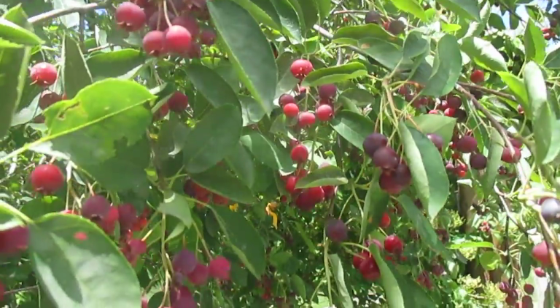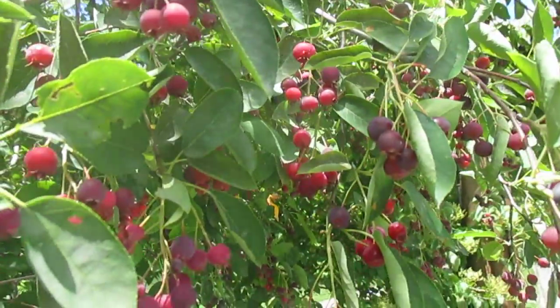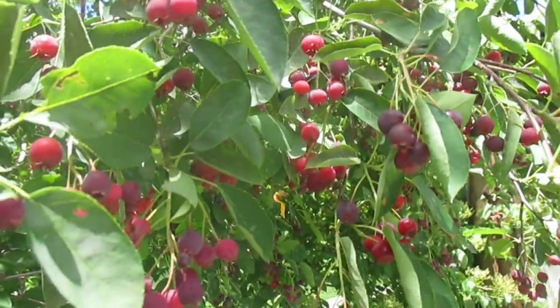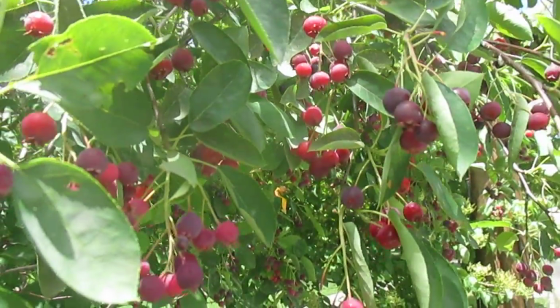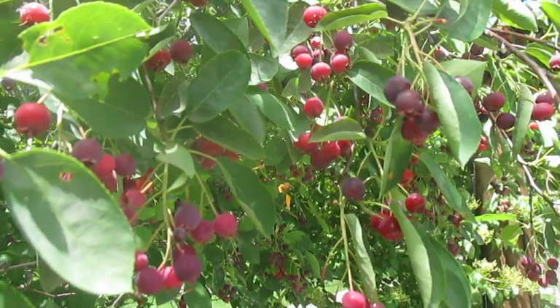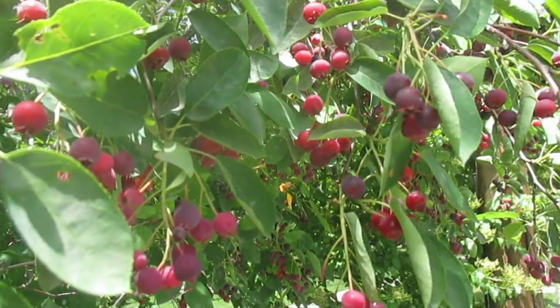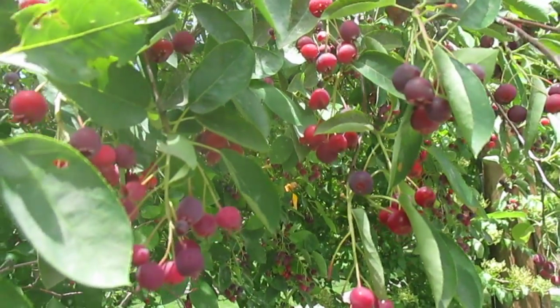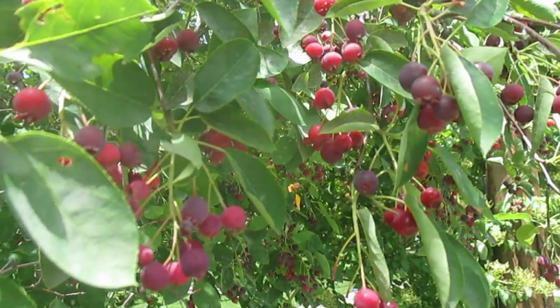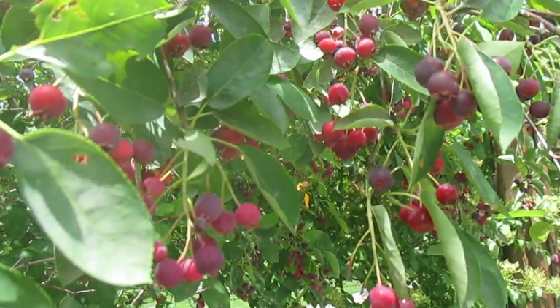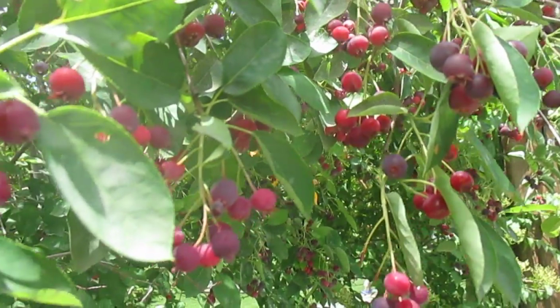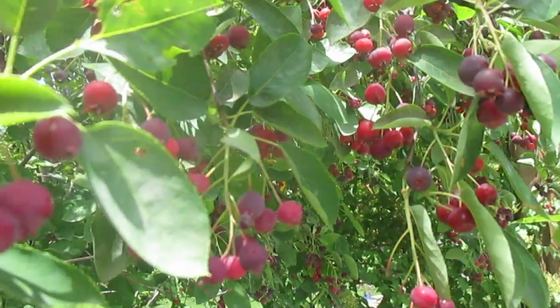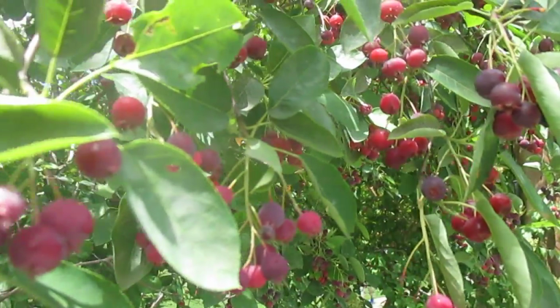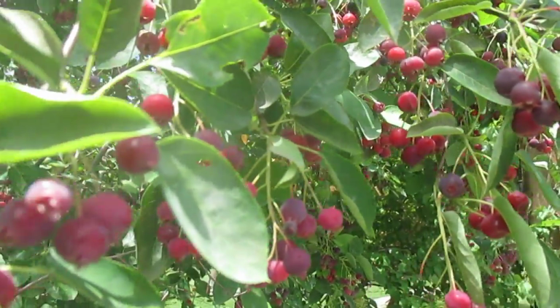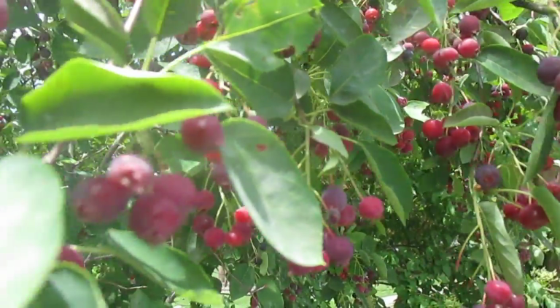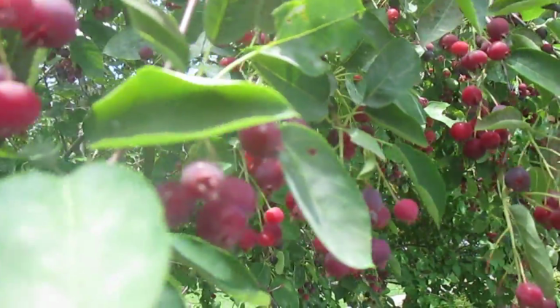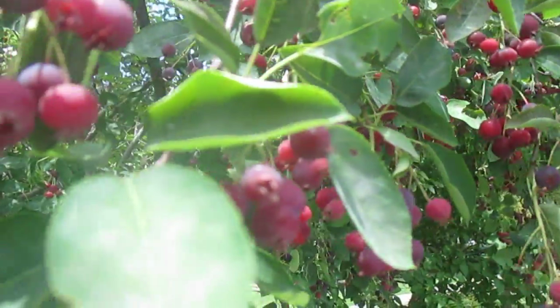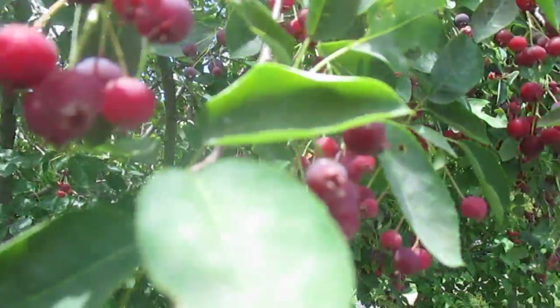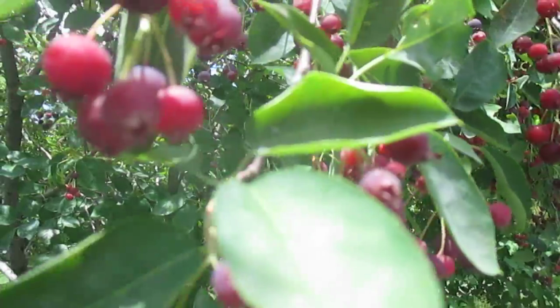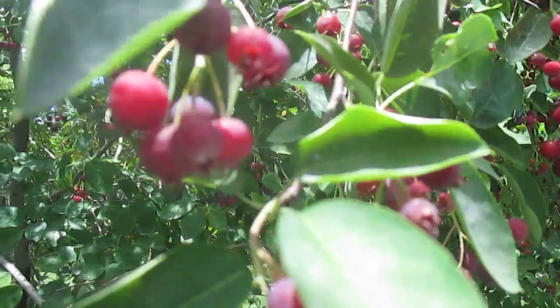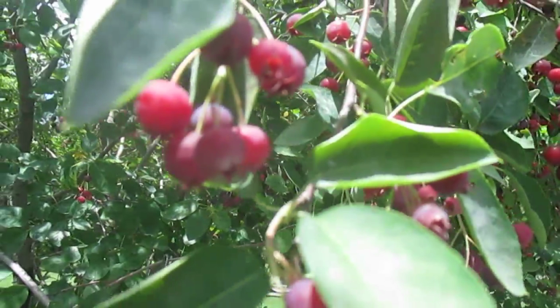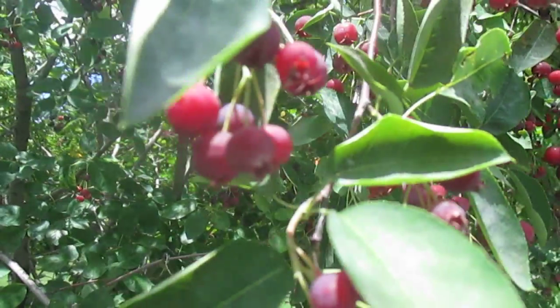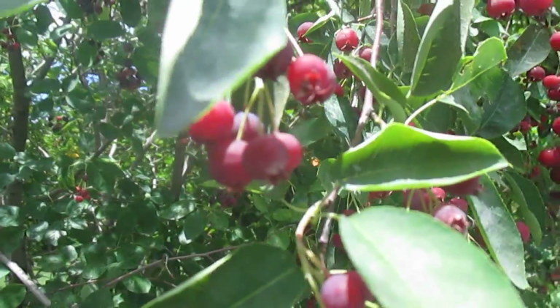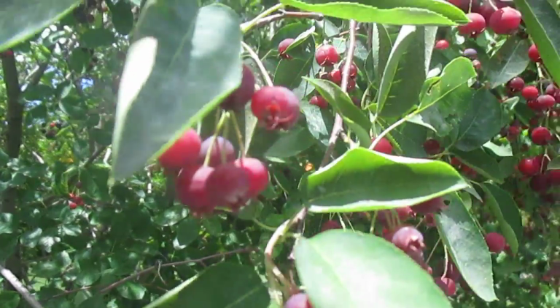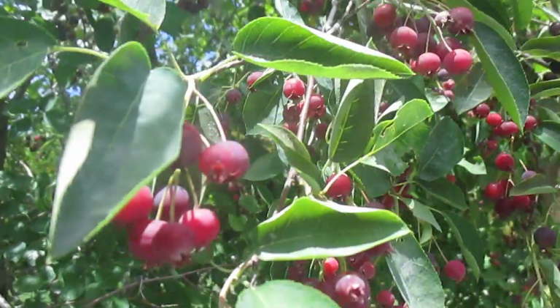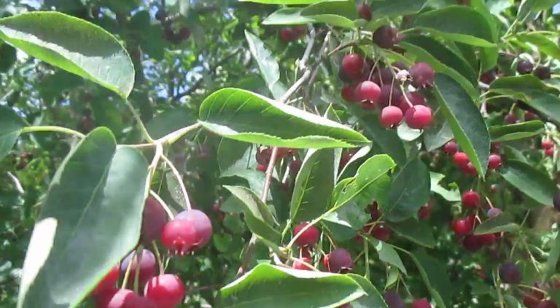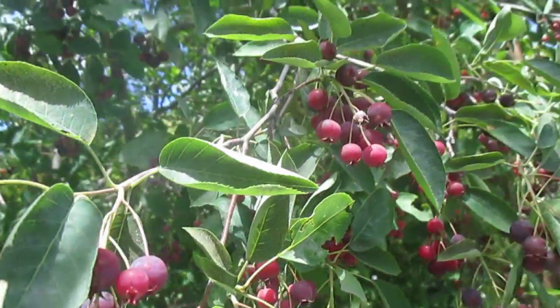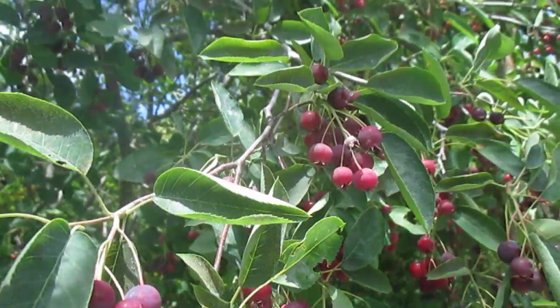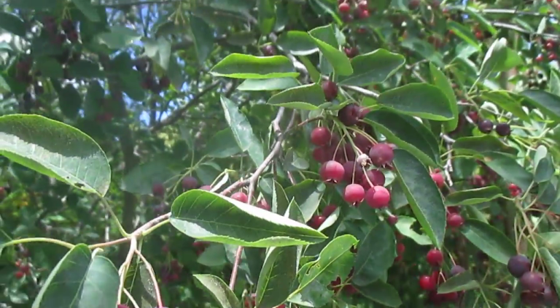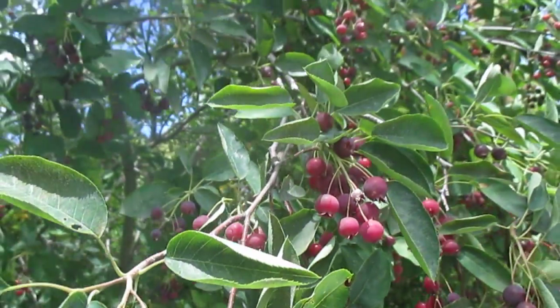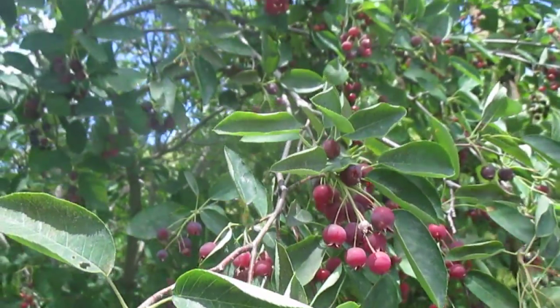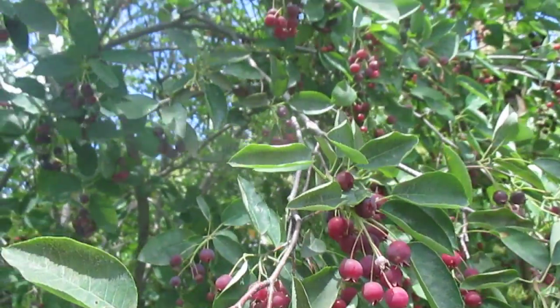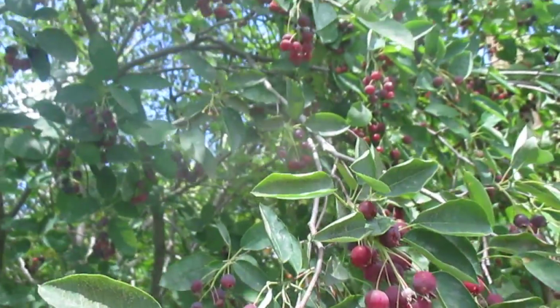And then they make all these berries. The birds will eat them, kids should eat them, I eat tons of them. They taste like a really good blueberry.